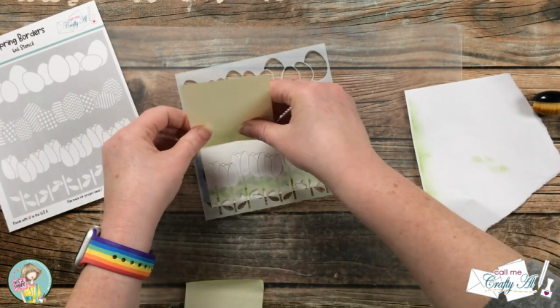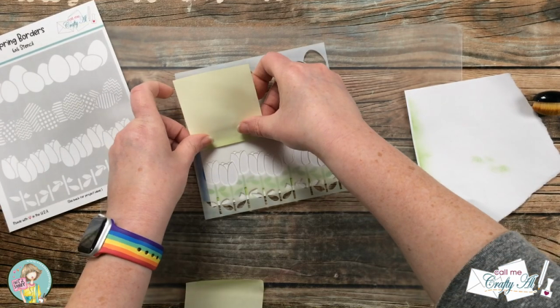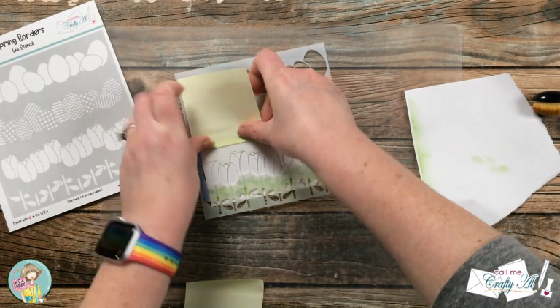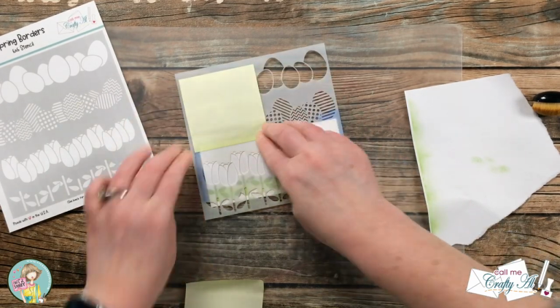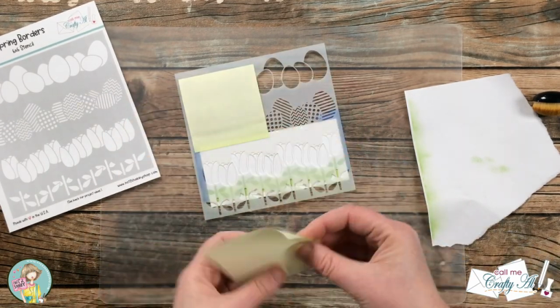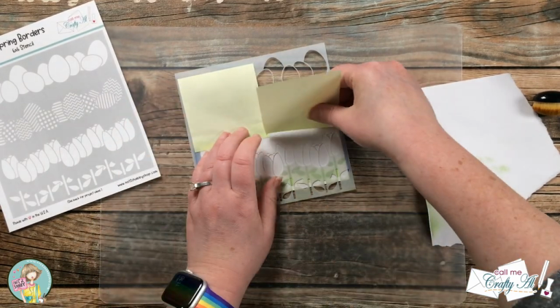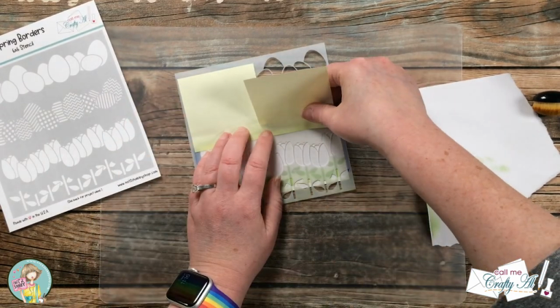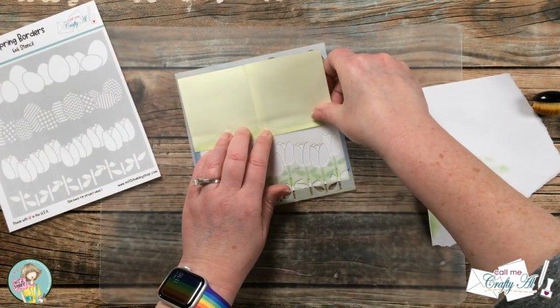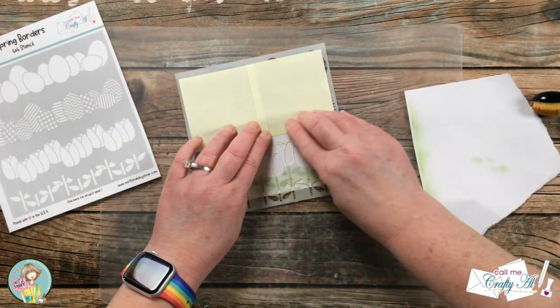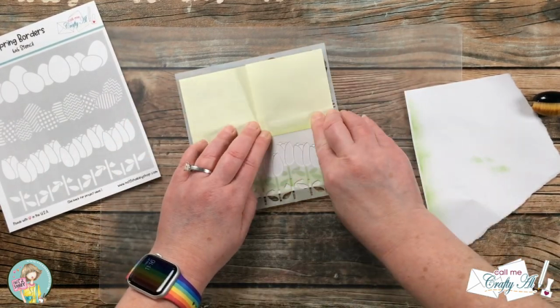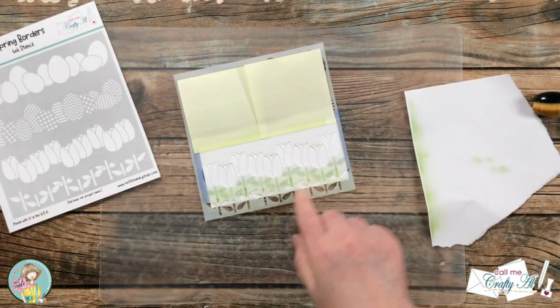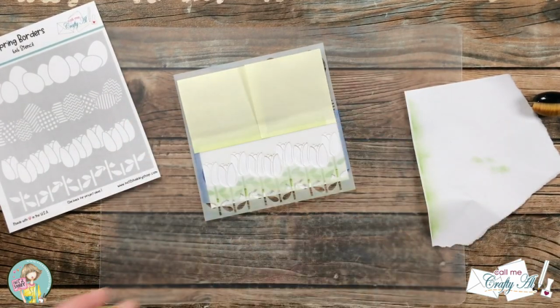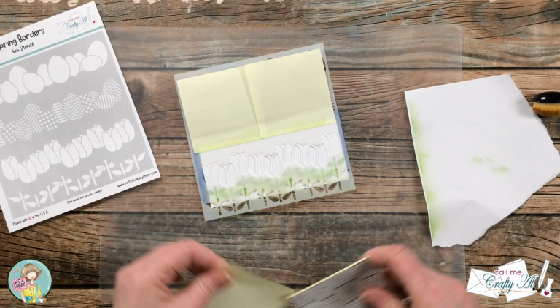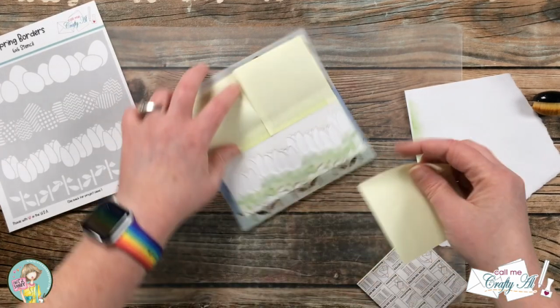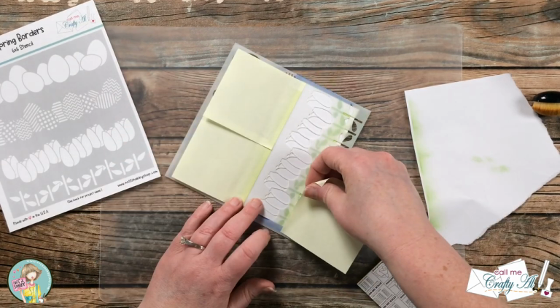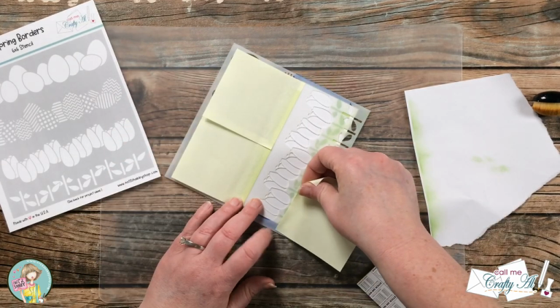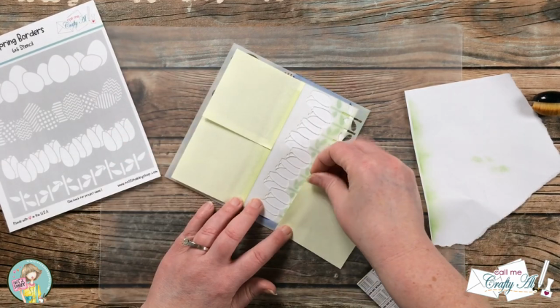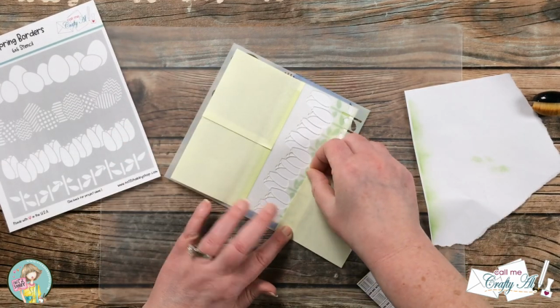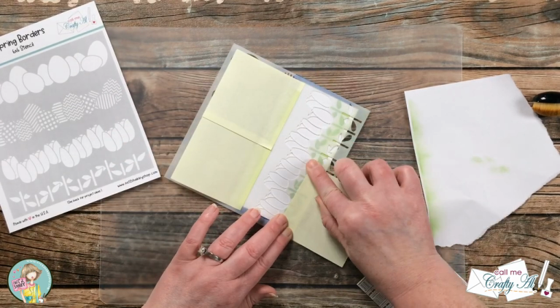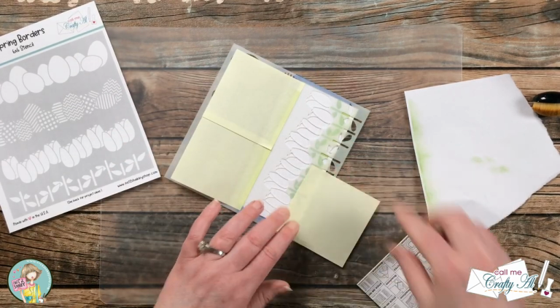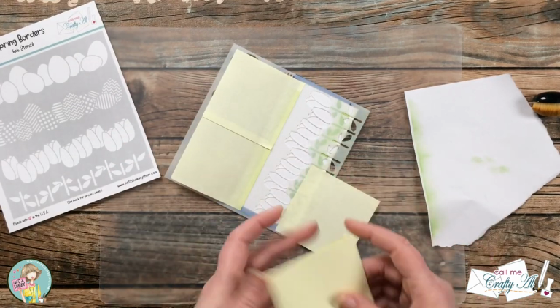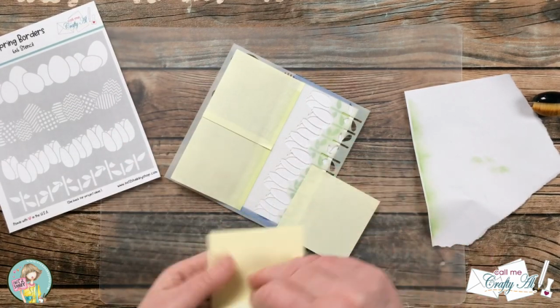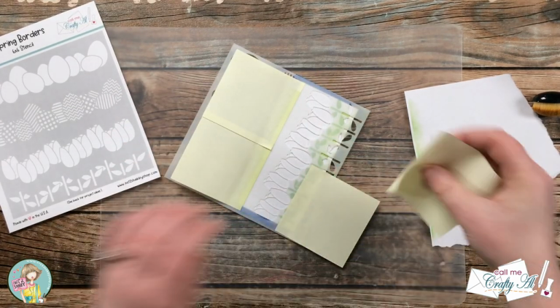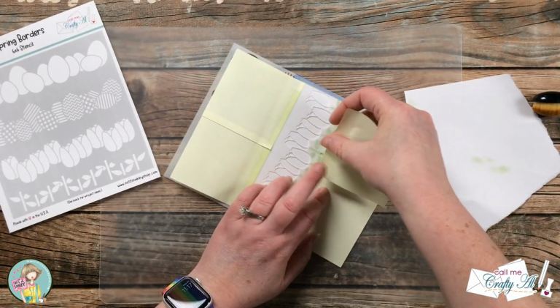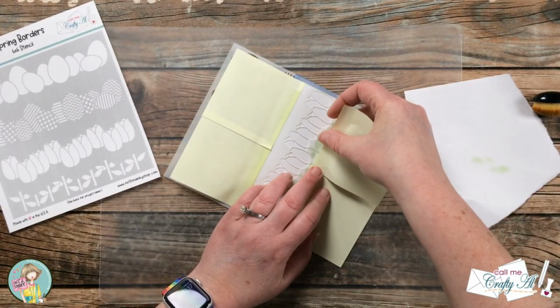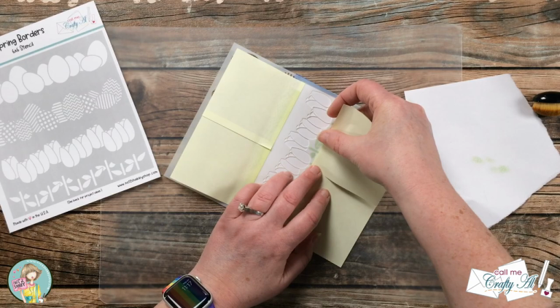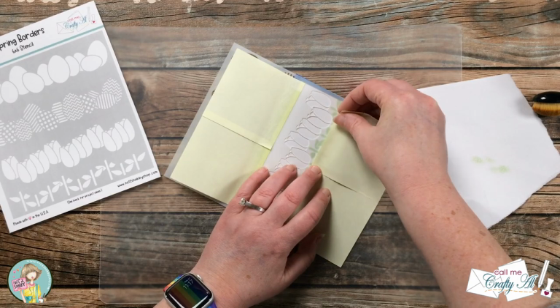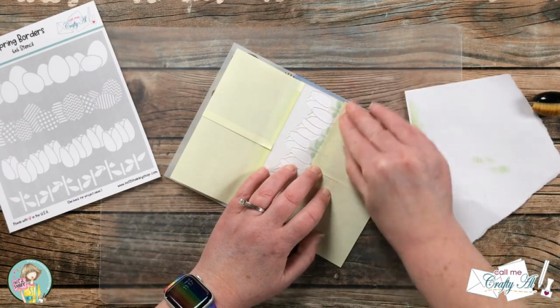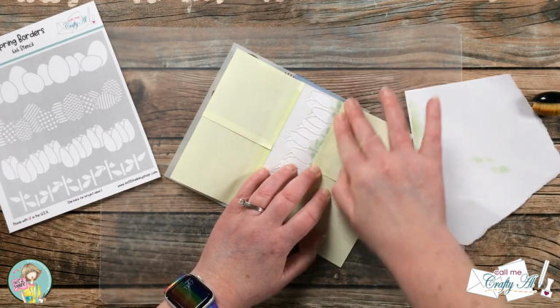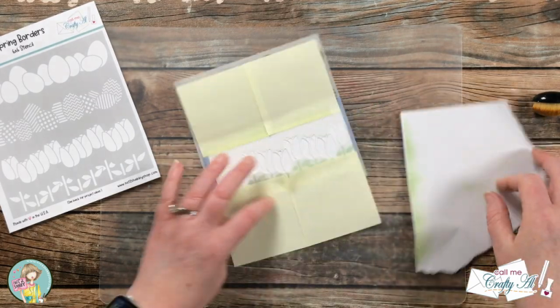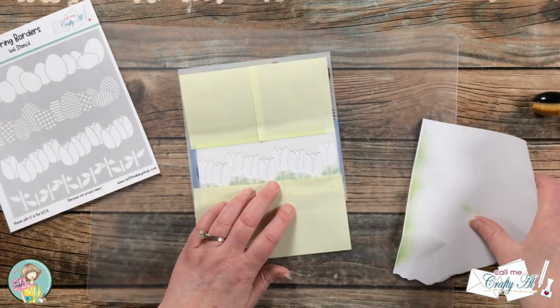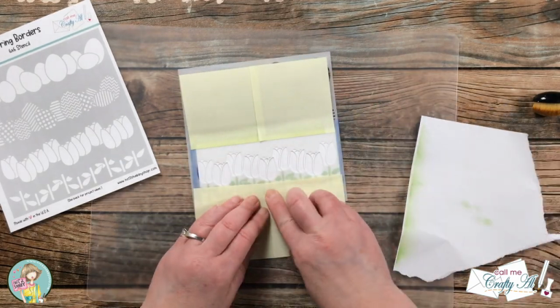Once again I used some sticky notes to cover up the areas I did not want to get inked. This time I used the two from before and two new ones to cover up the stem area.